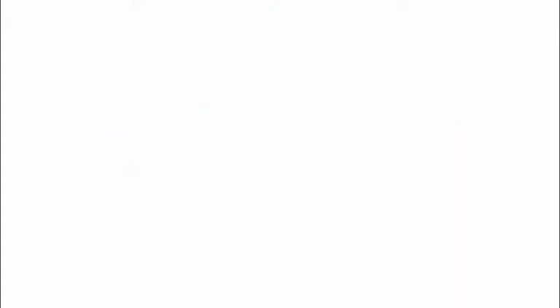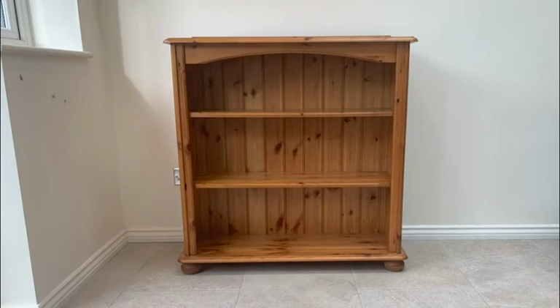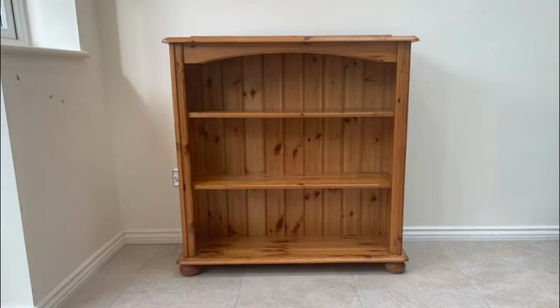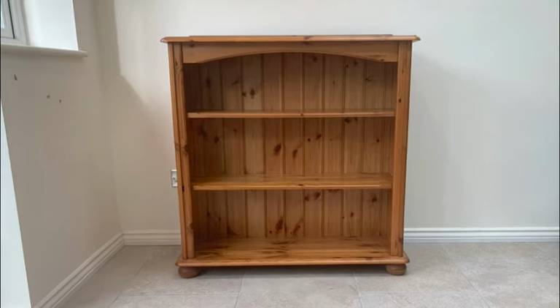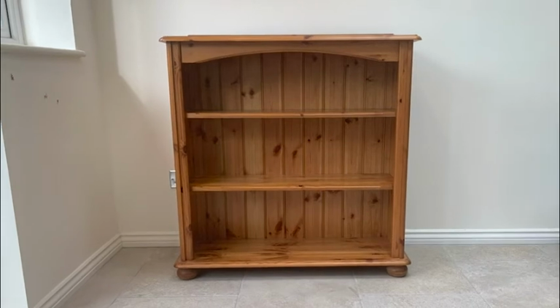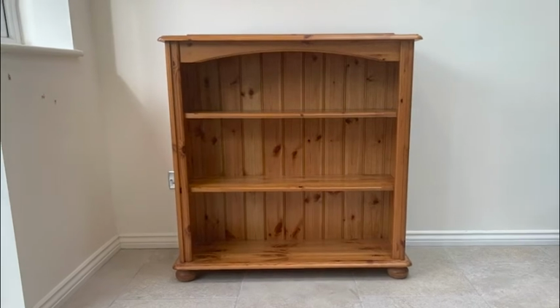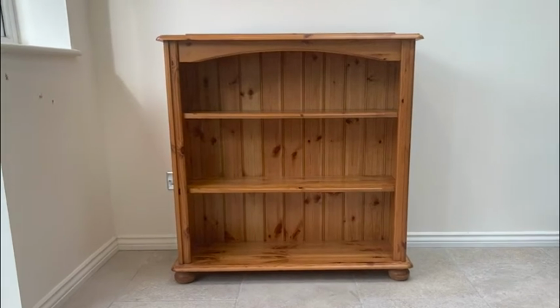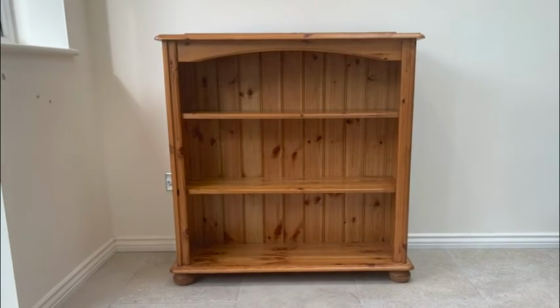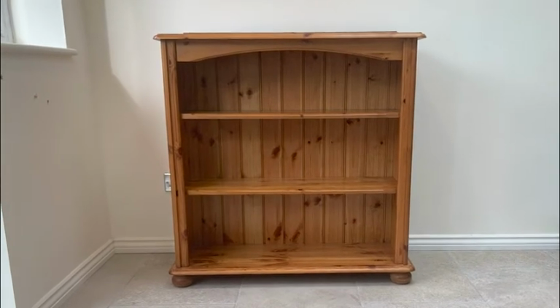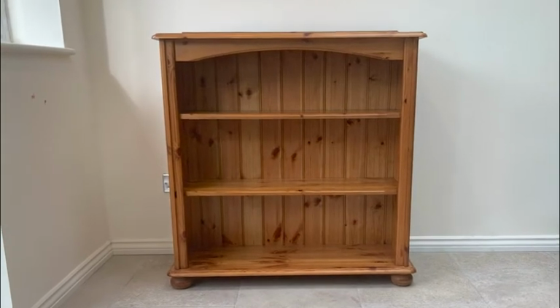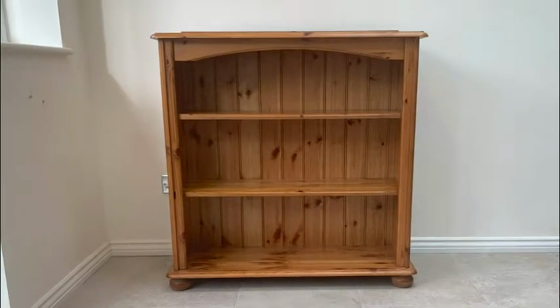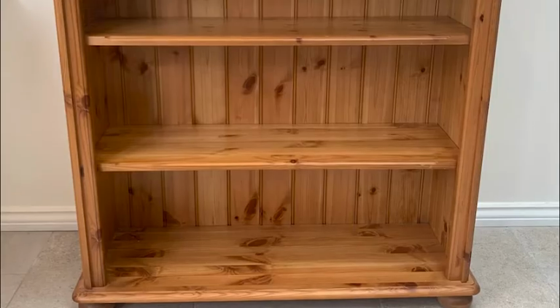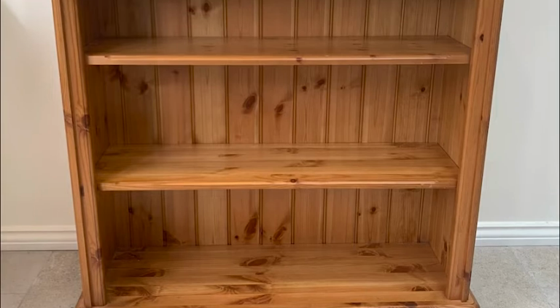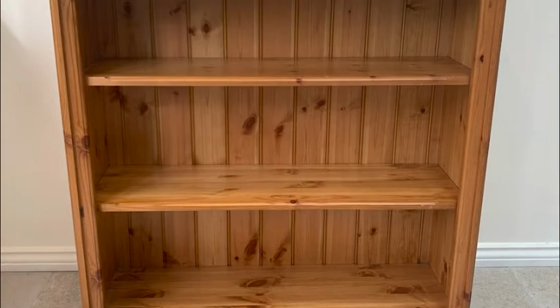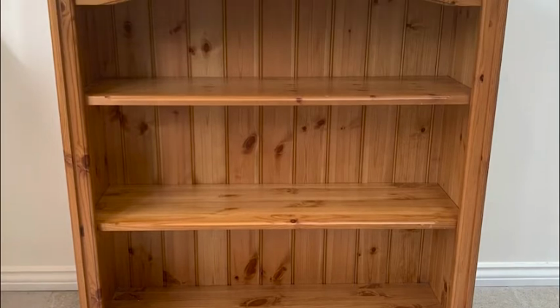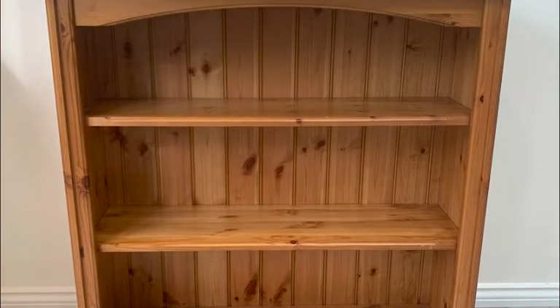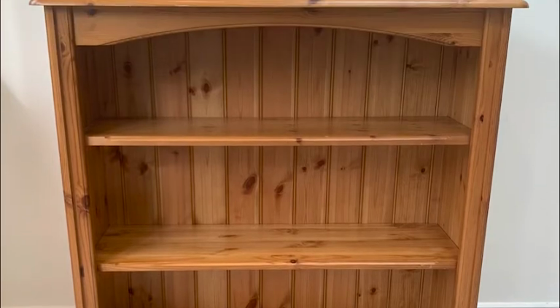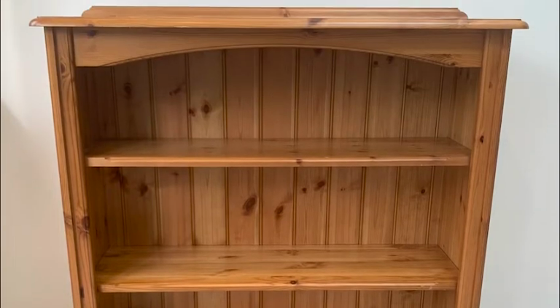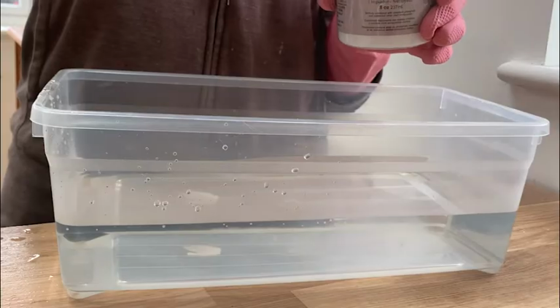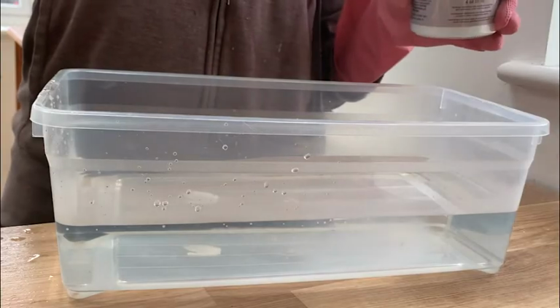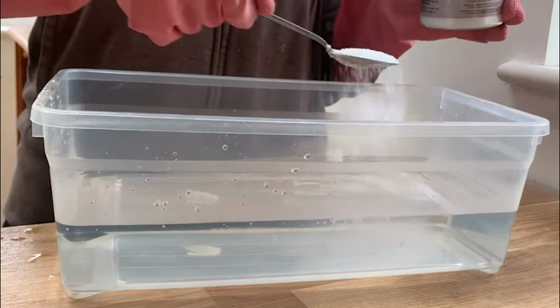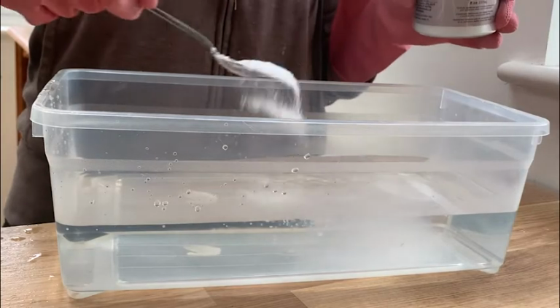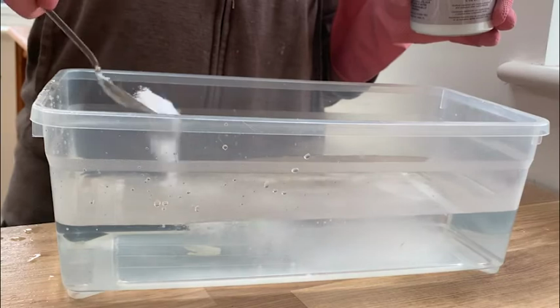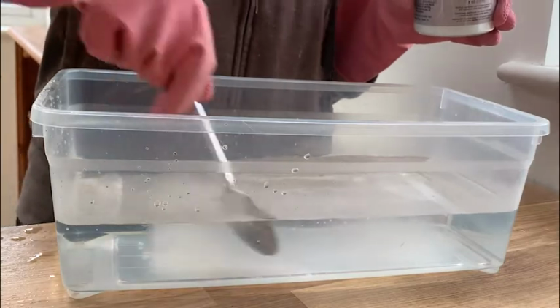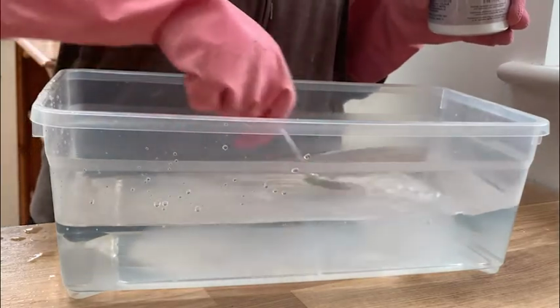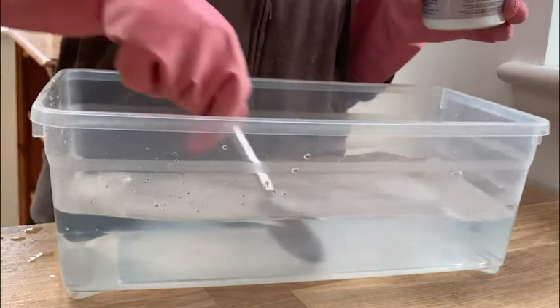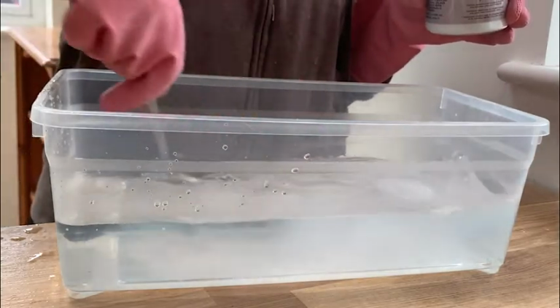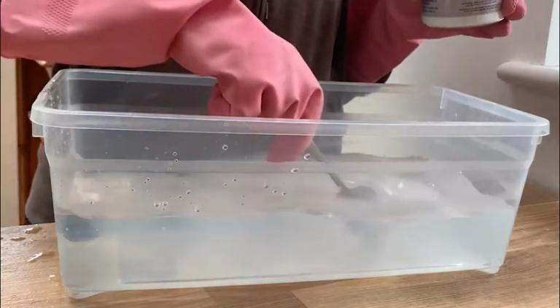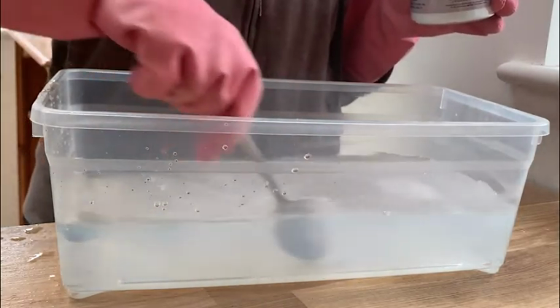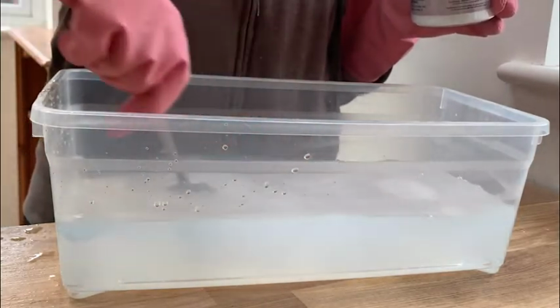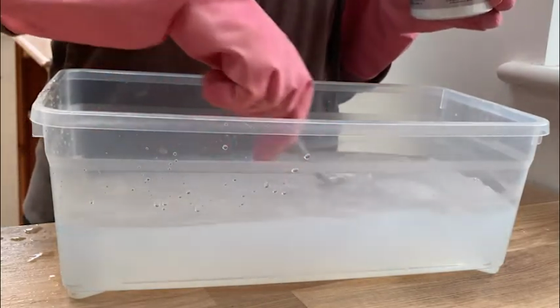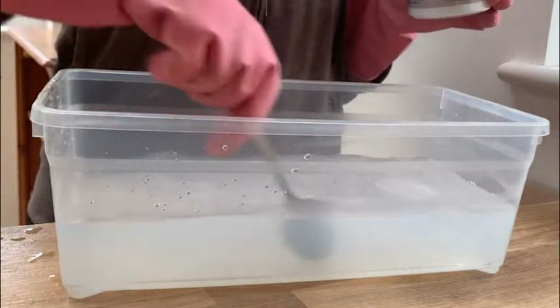I bought this bookshelf on Facebook Marketplace for £15. These bookshelves are really popular for me, so it was an insta-buy when I saw it. It was in pretty good condition and didn't need too much work done to it, so I started by giving it a good clean with White Lightning.